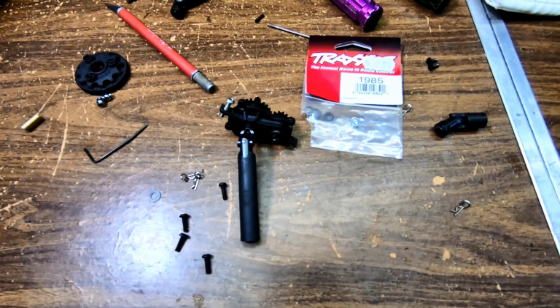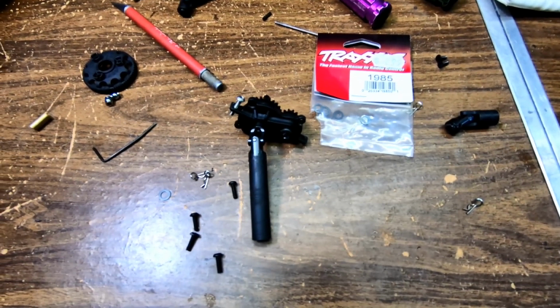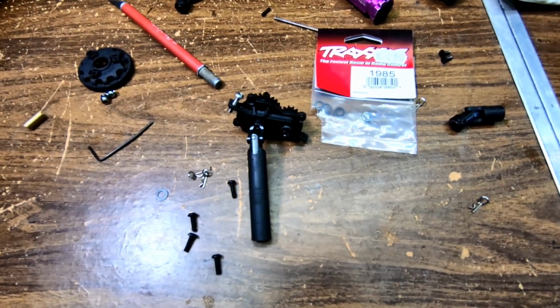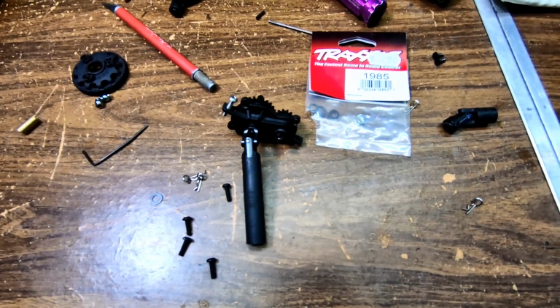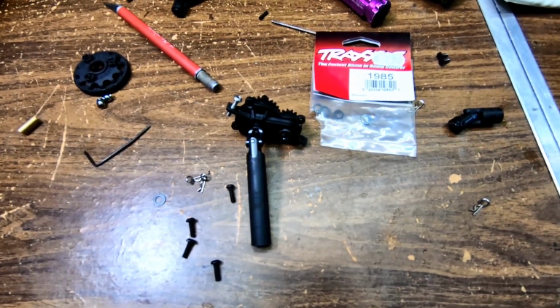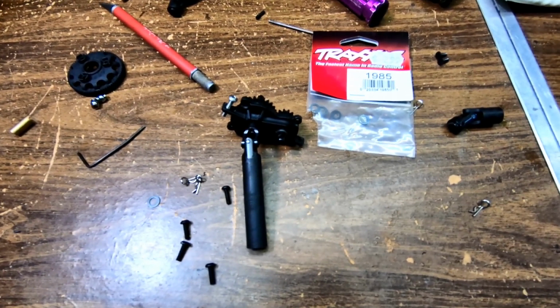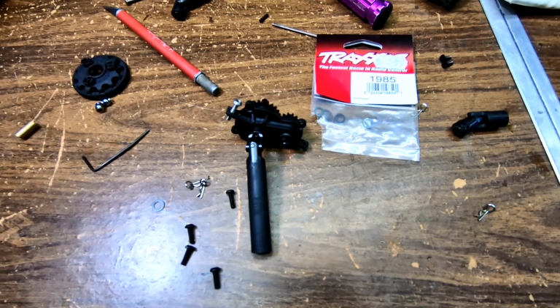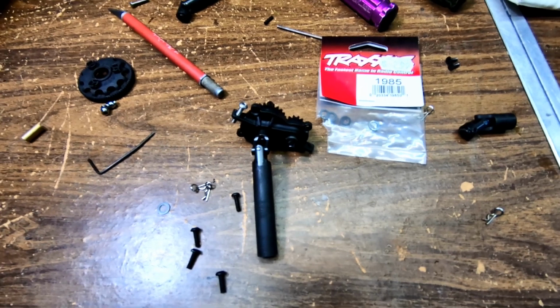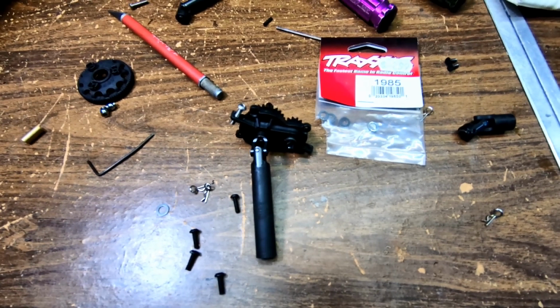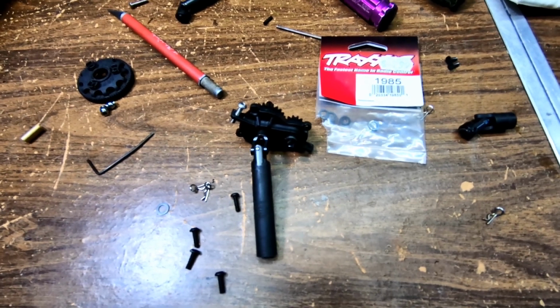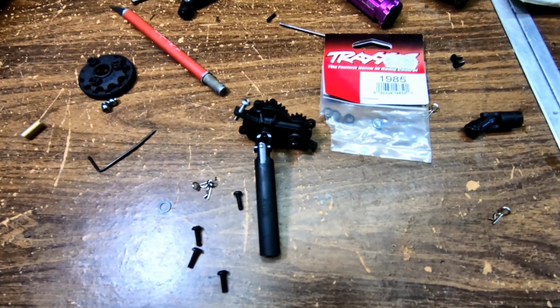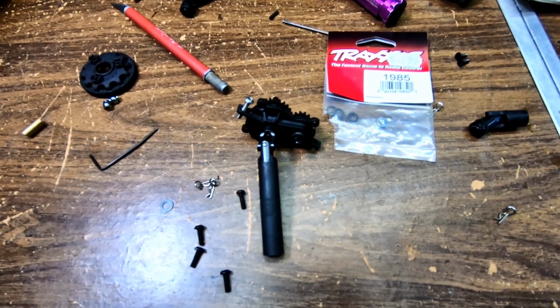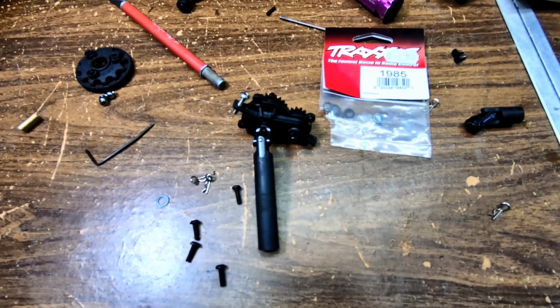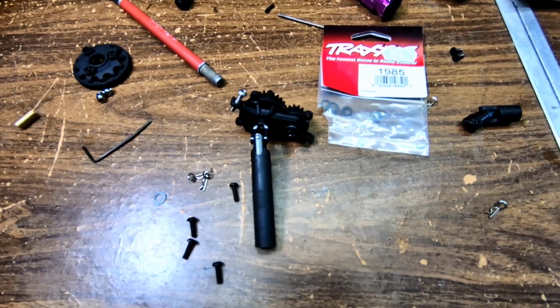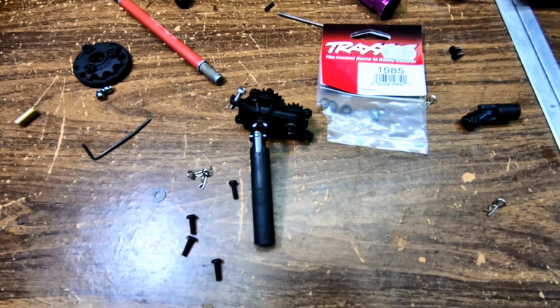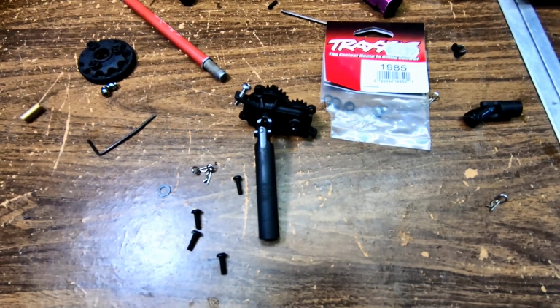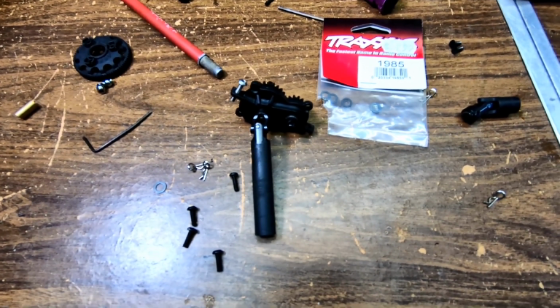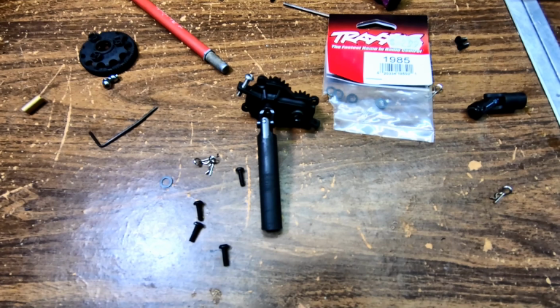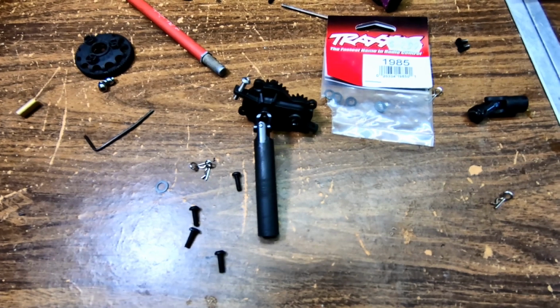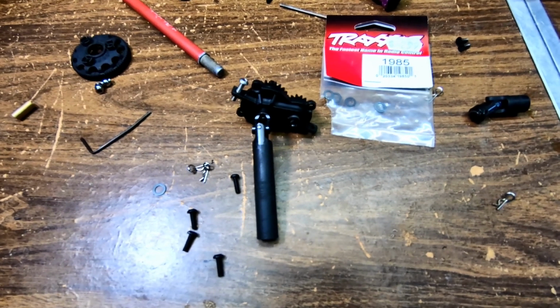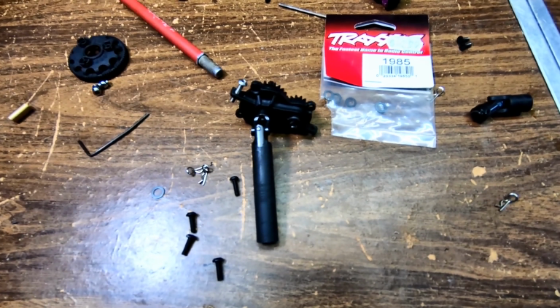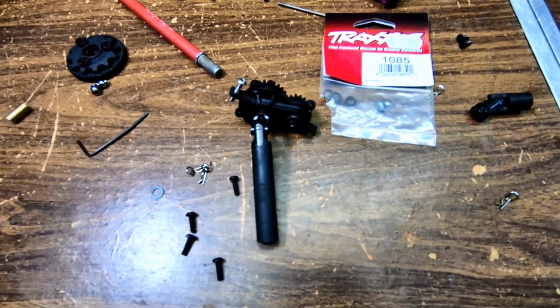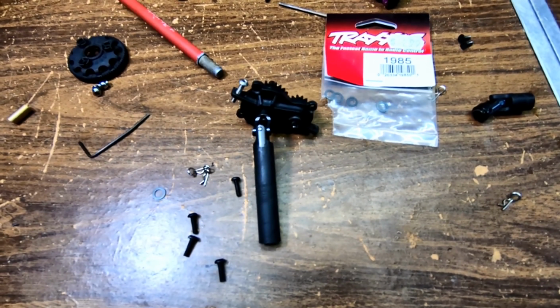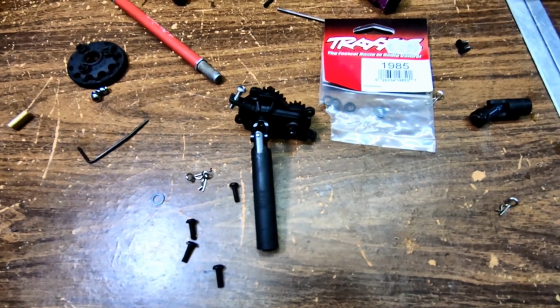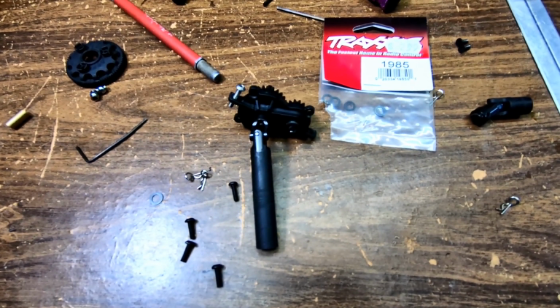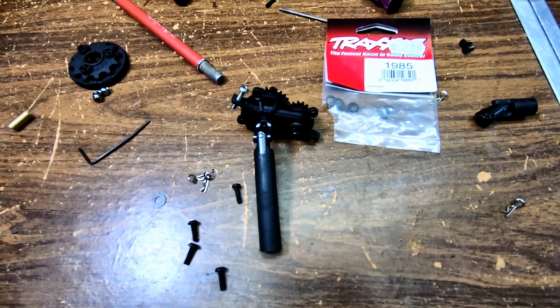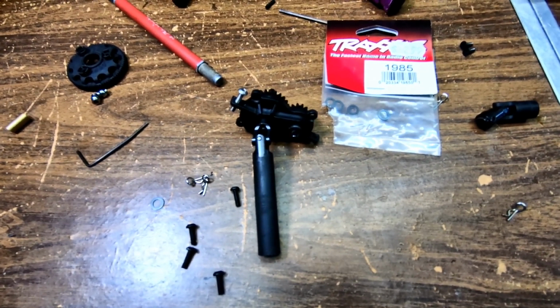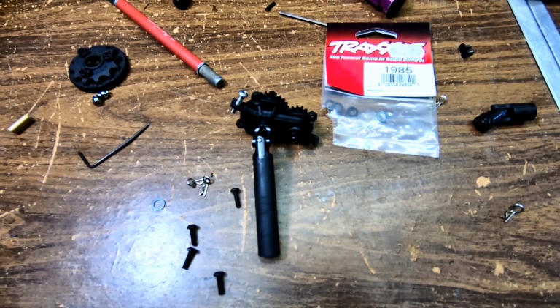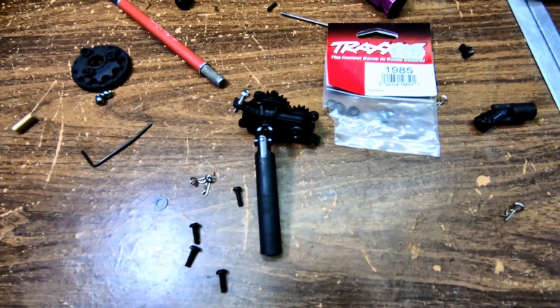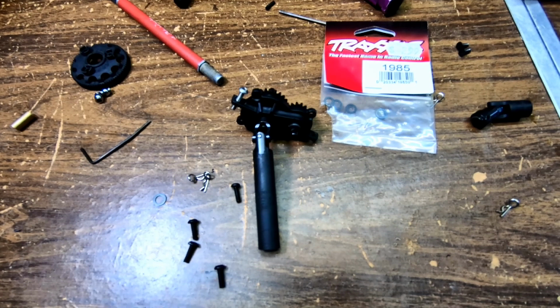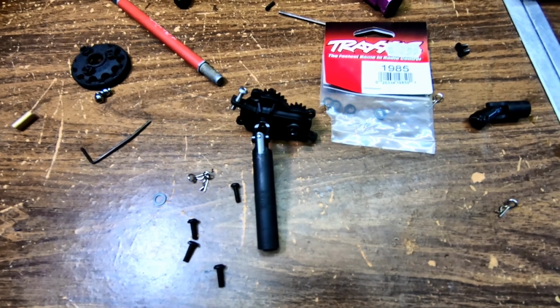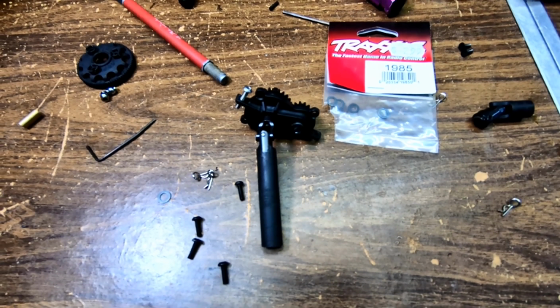Steve here from GenRC. I just want to show you guys something on the Gen 8. I got this idea from ExocagedRC — he figured it out. I'll link his channel below in my video description so you can check his video out.